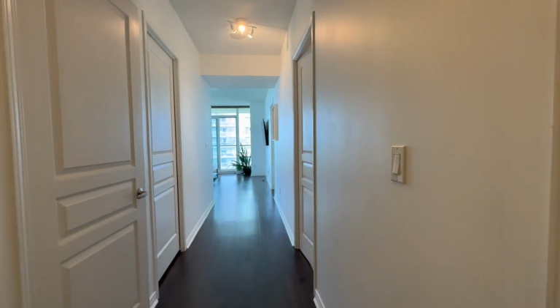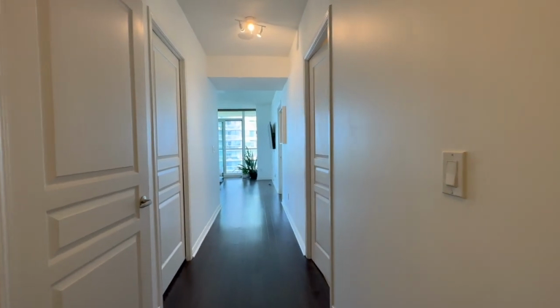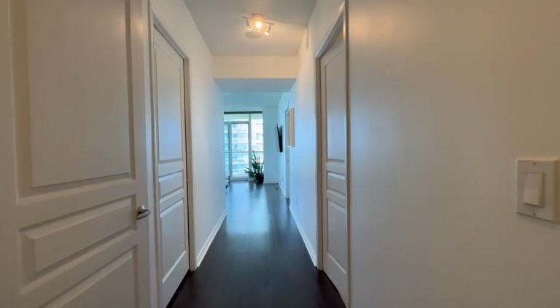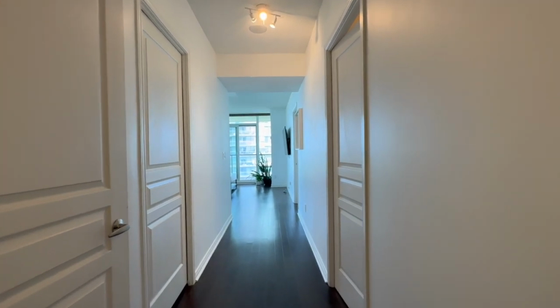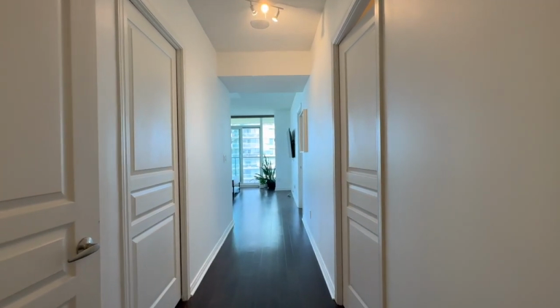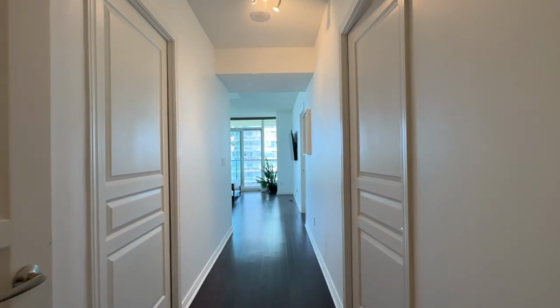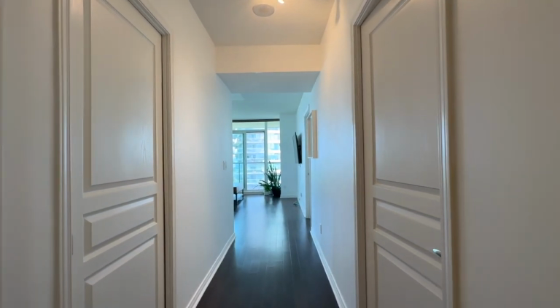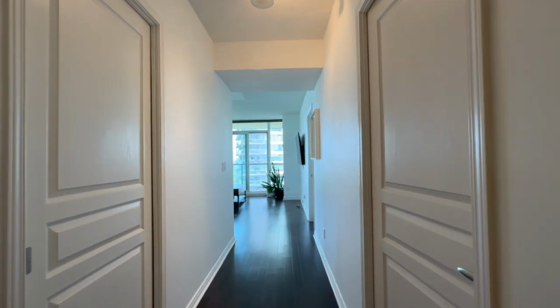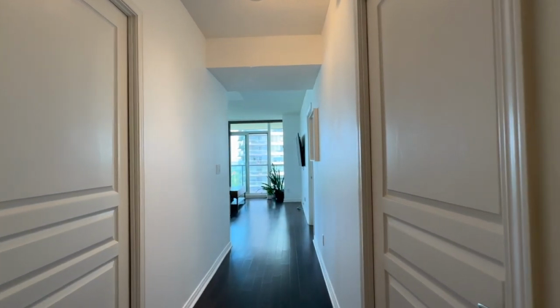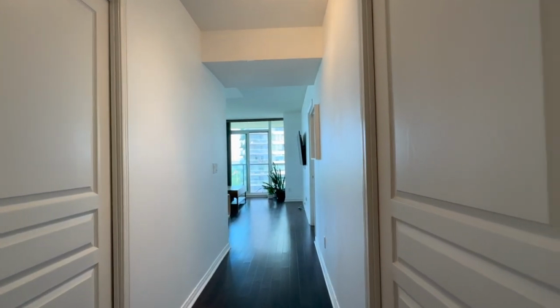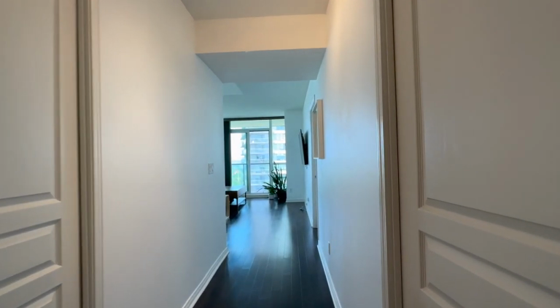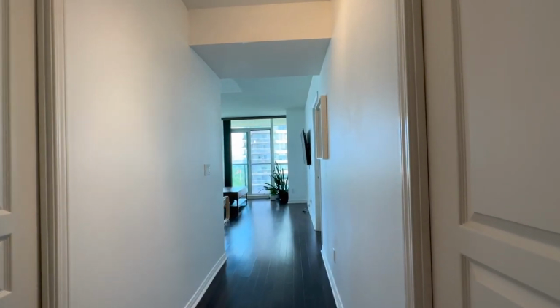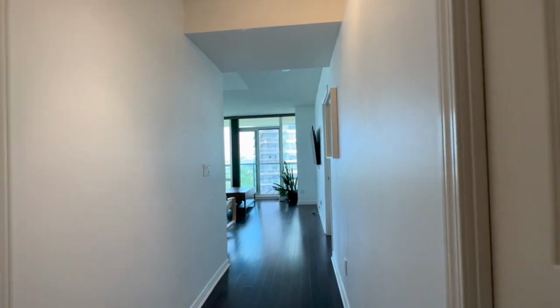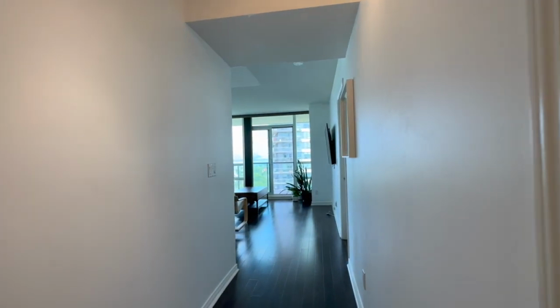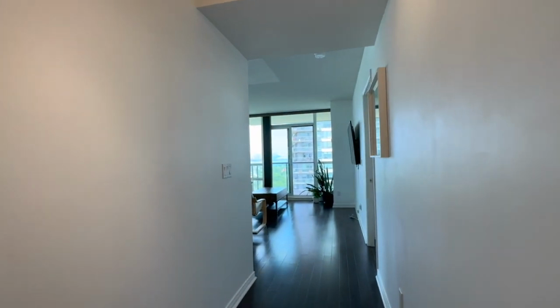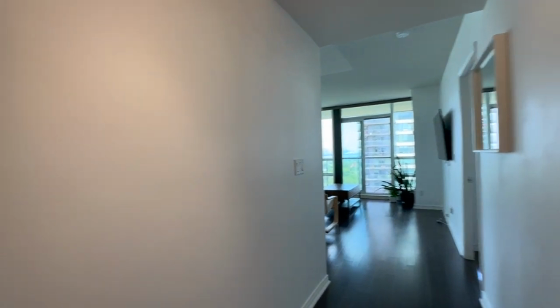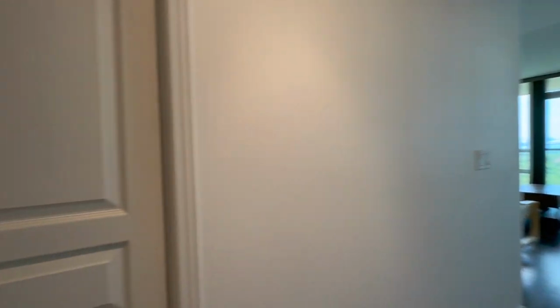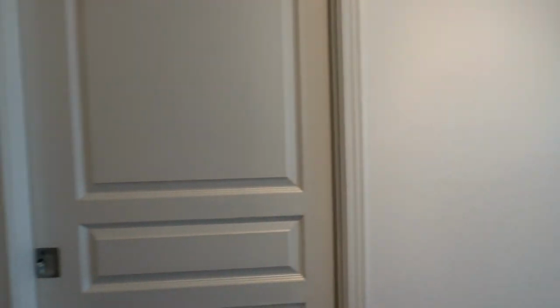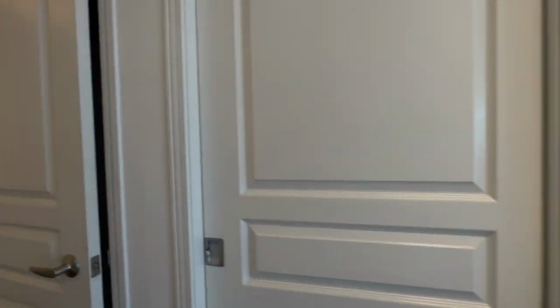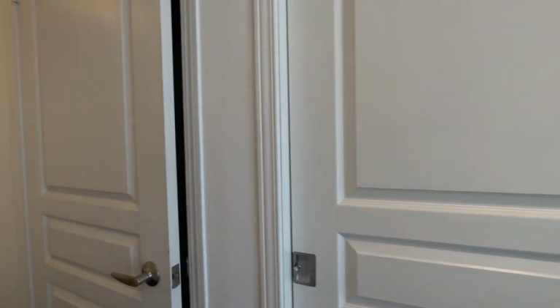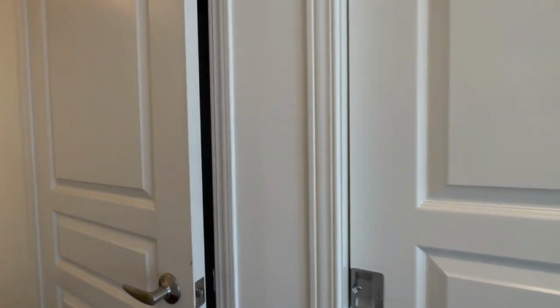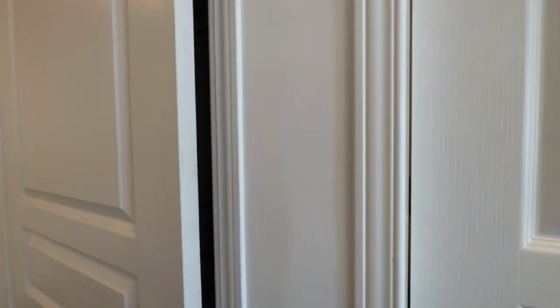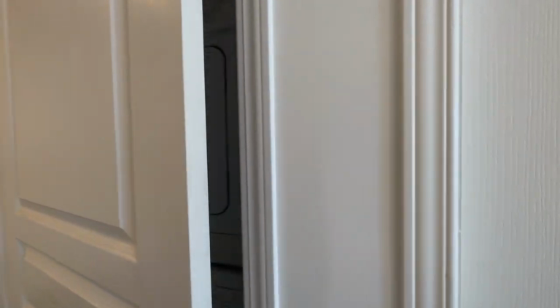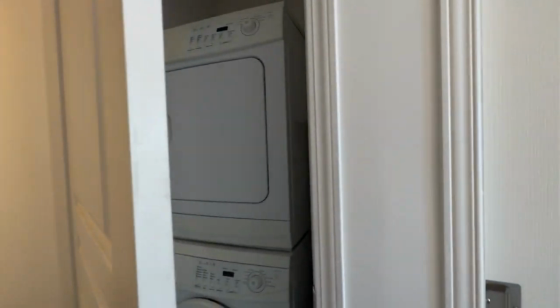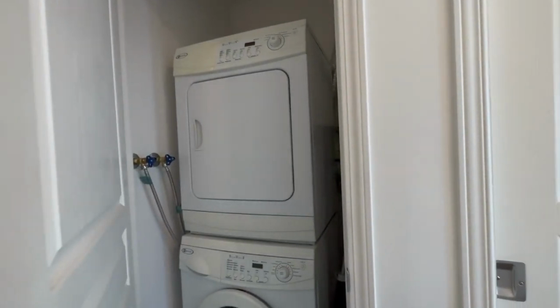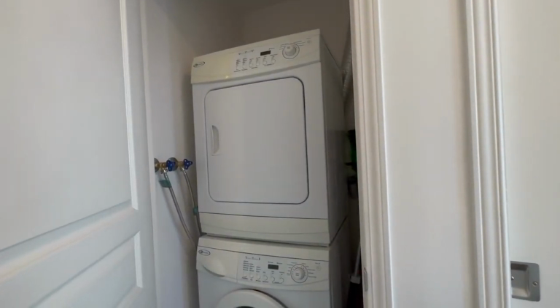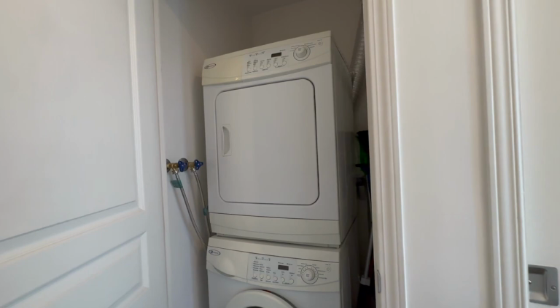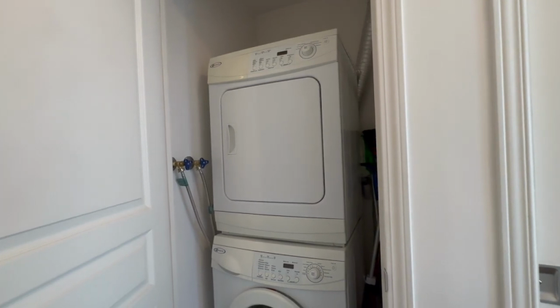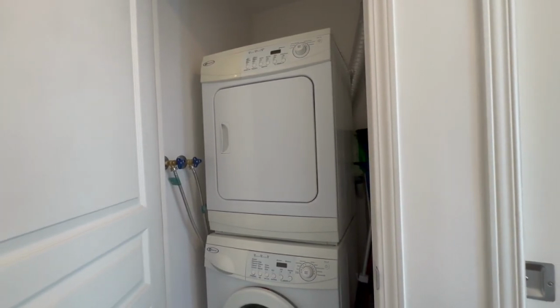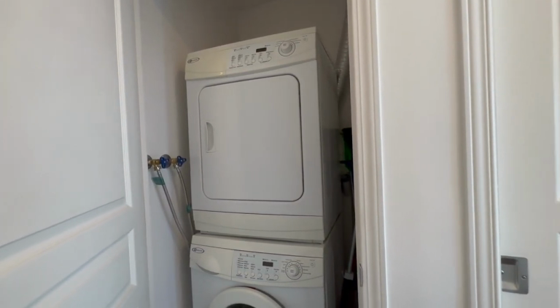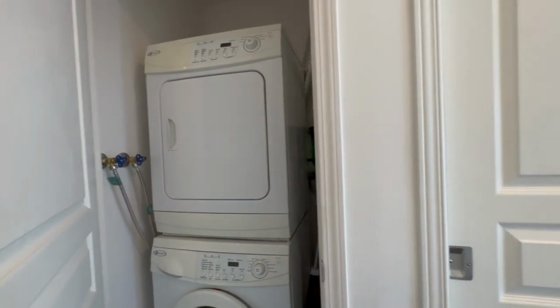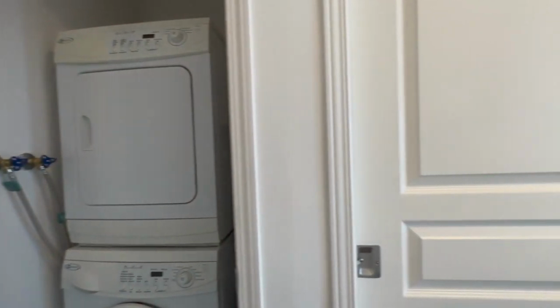You can see that you have beautiful hardwood floors throughout the entire unit. This unit comes furnished as well. On my left over here, we have our en suite washer and dryer space — it's a full-size front load.